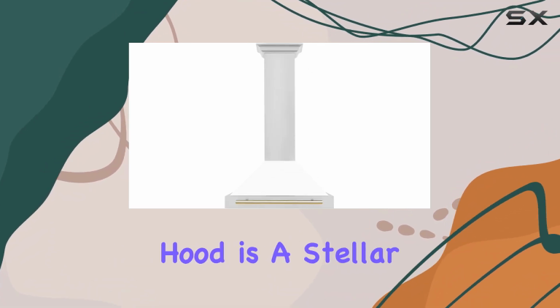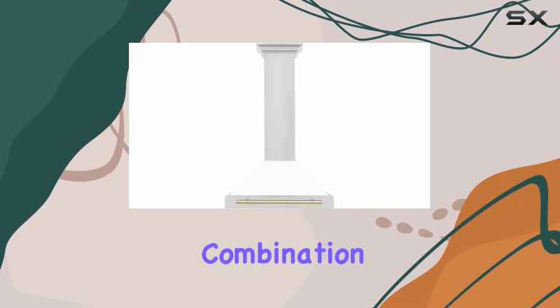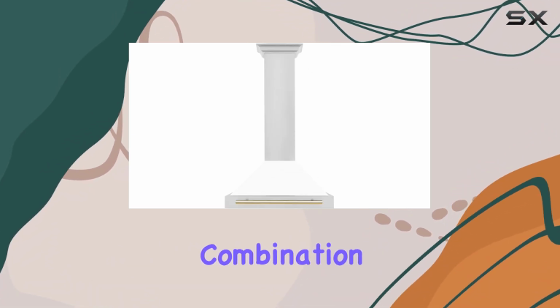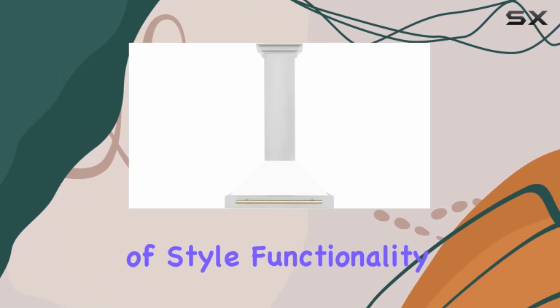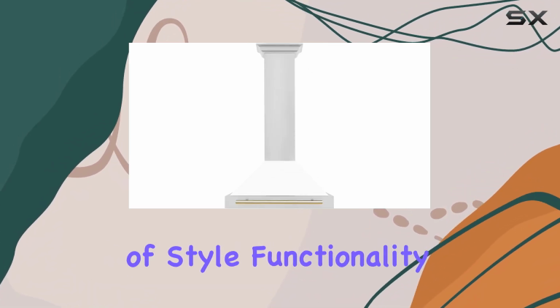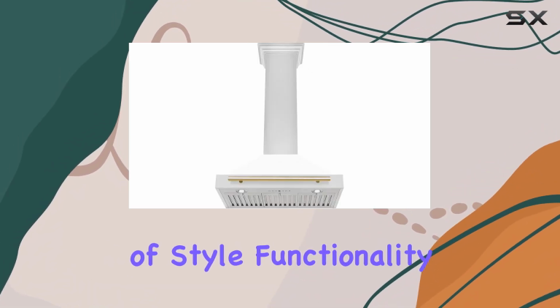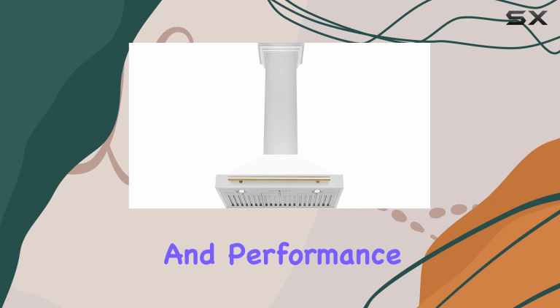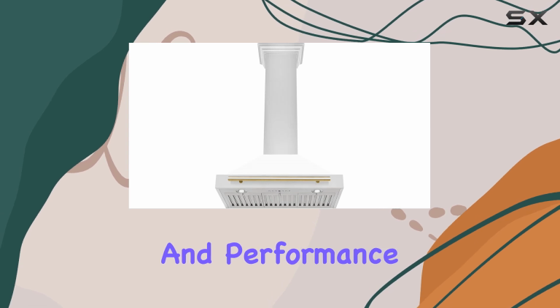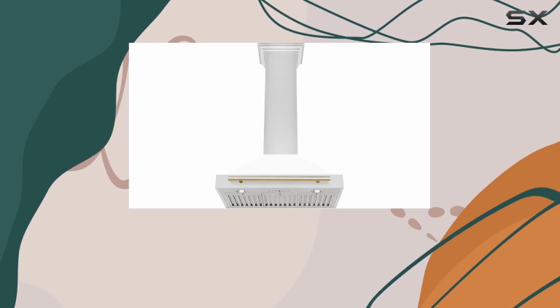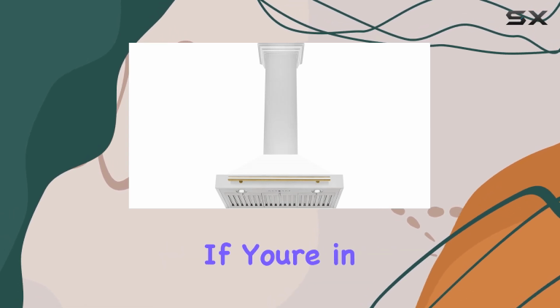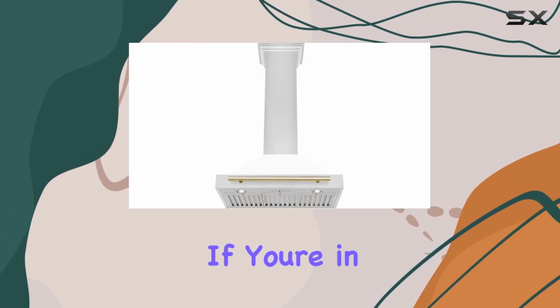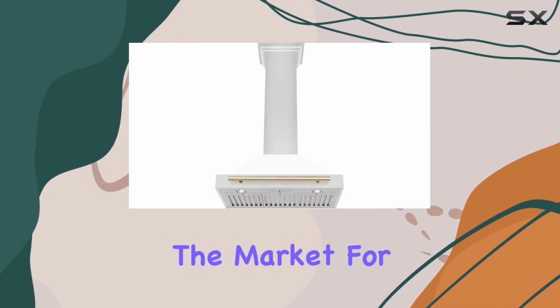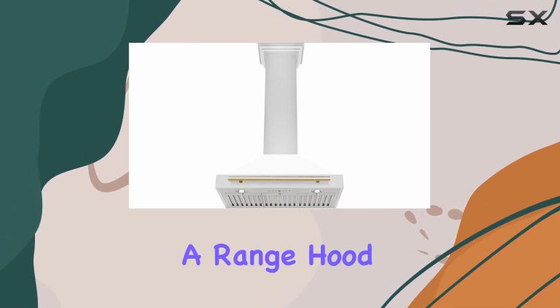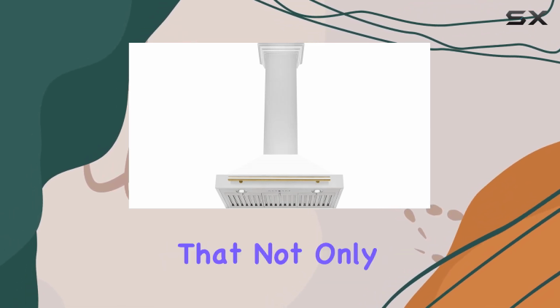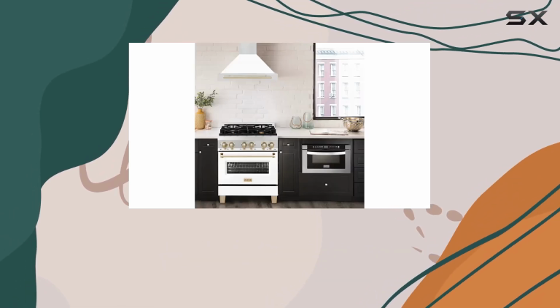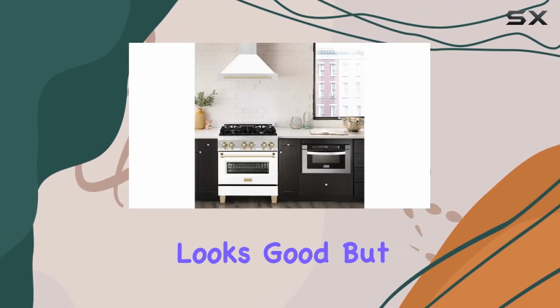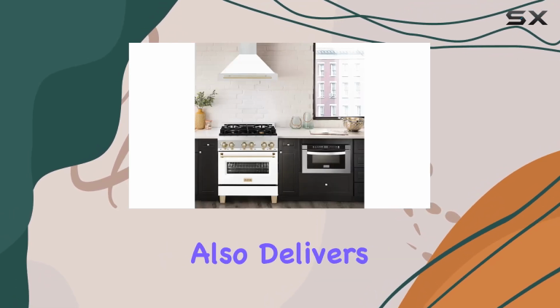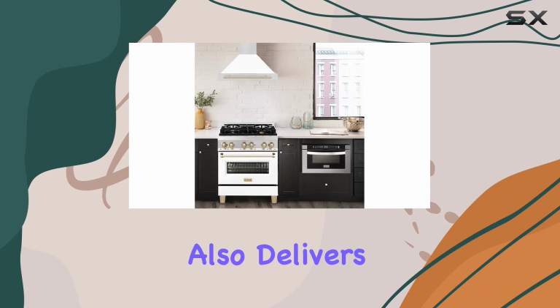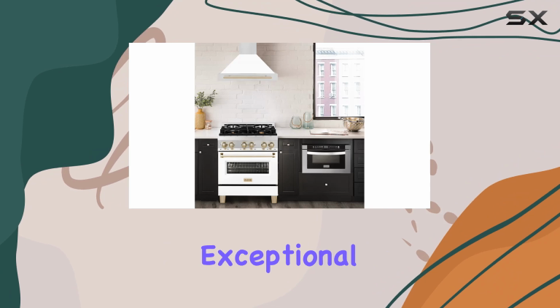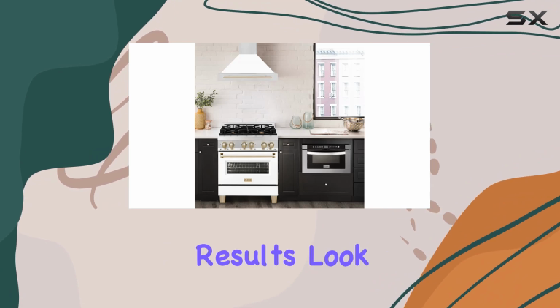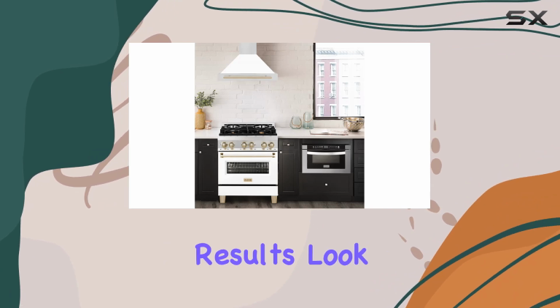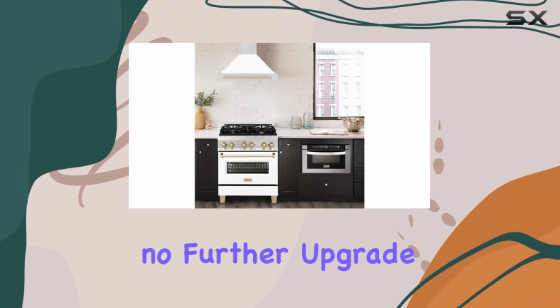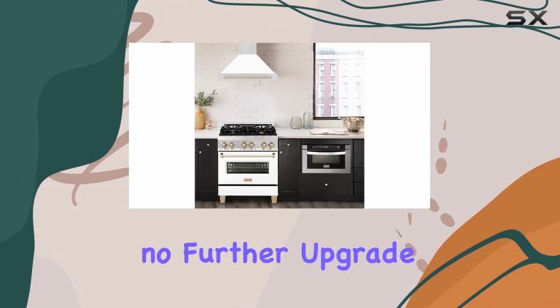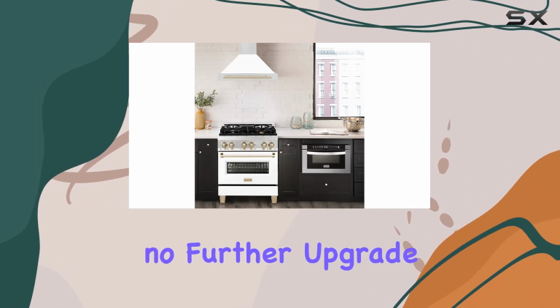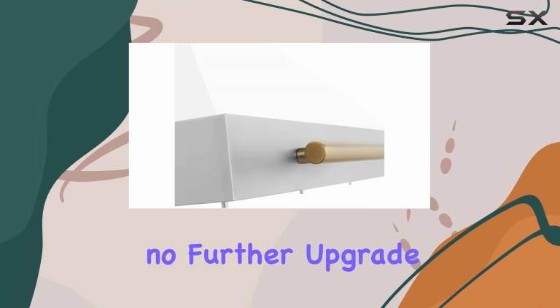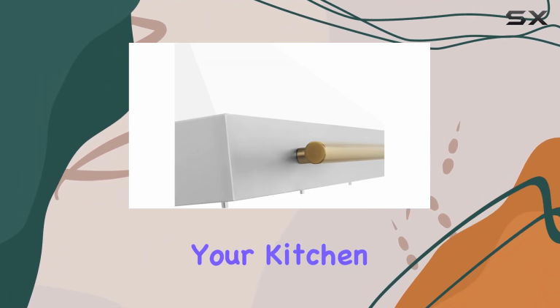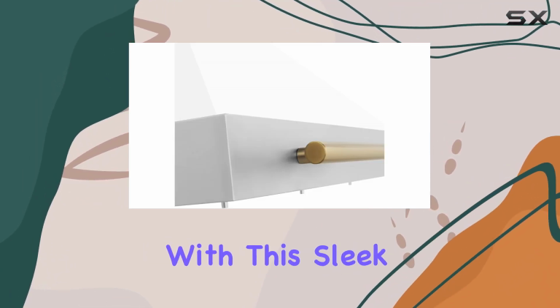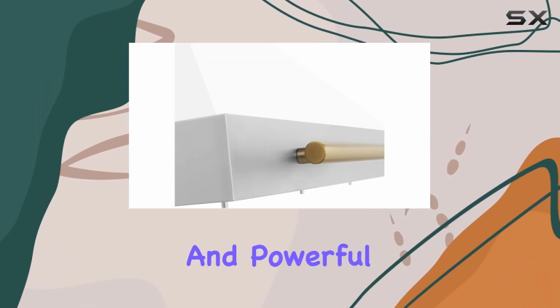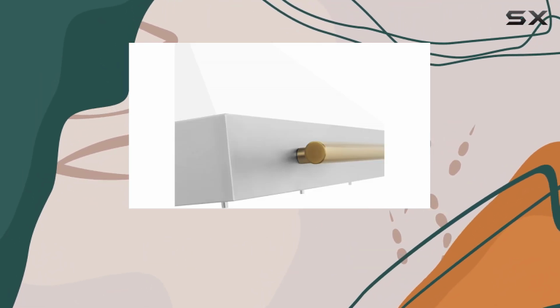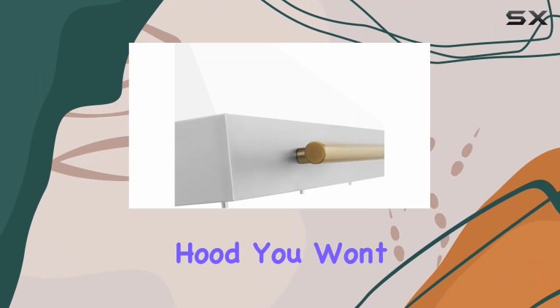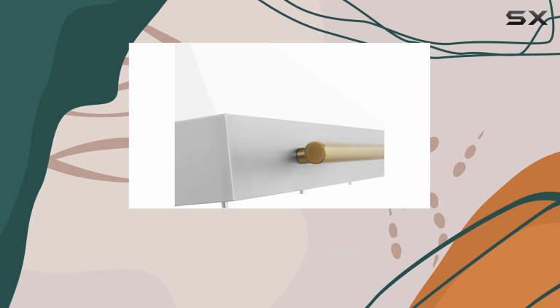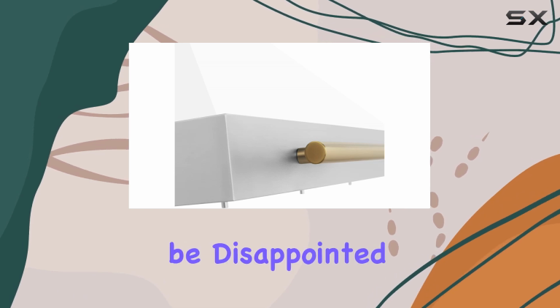In summary, this Zline 30-inch Autograph Edition range hood is a stellar combination of style, functionality, and performance. If you're in the market for a range hood that not only looks good but also delivers exceptional results, look no further. Upgrade your kitchen with this sleek and powerful hood — you won't be disappointed.